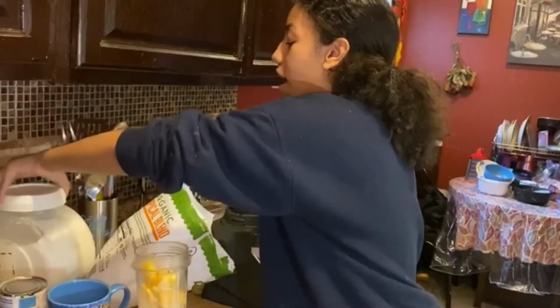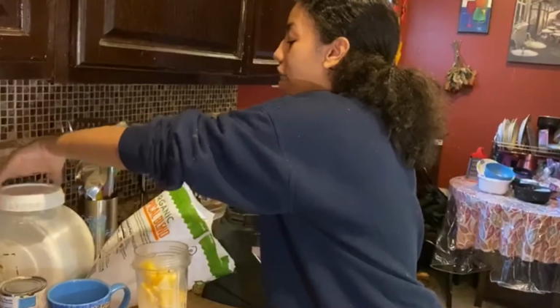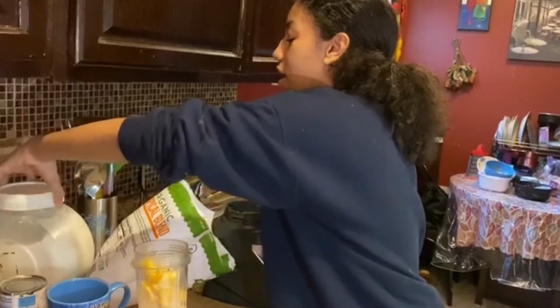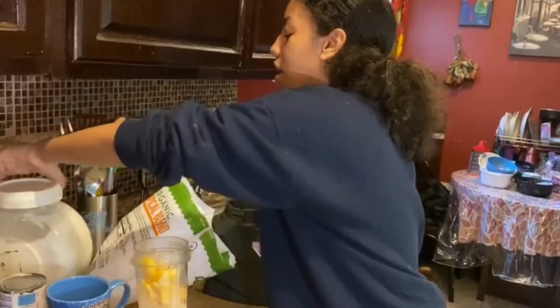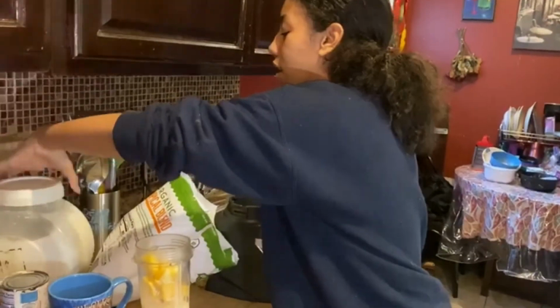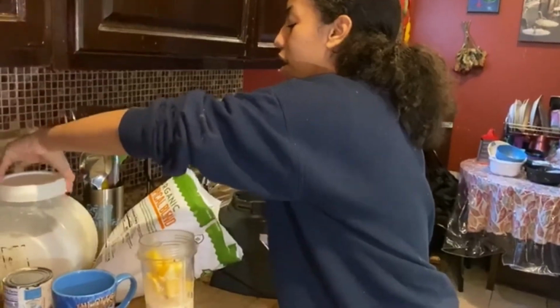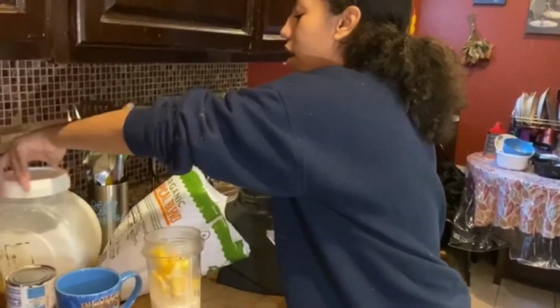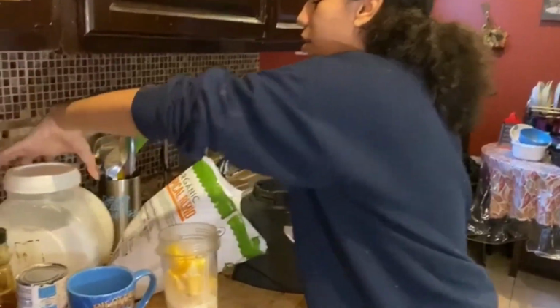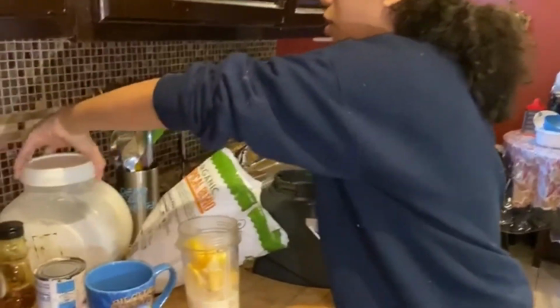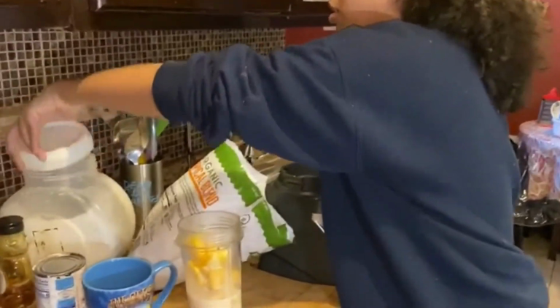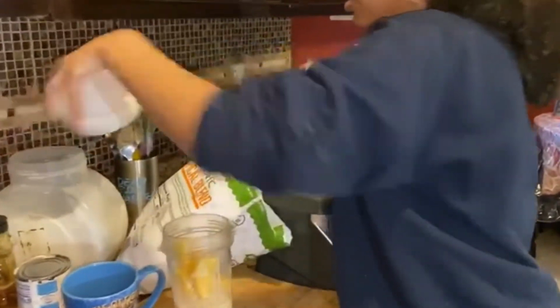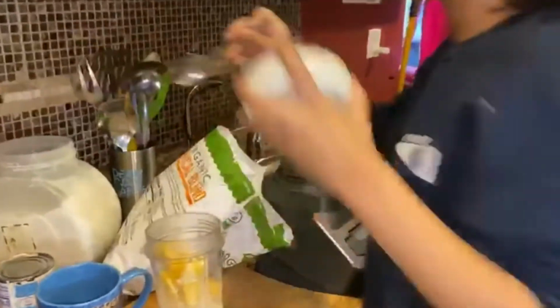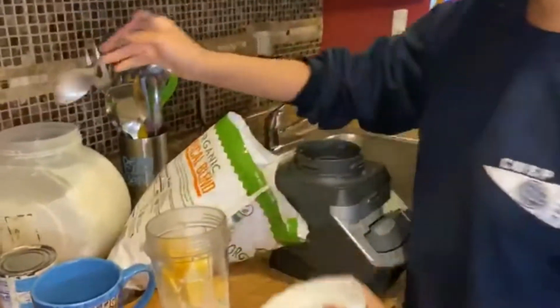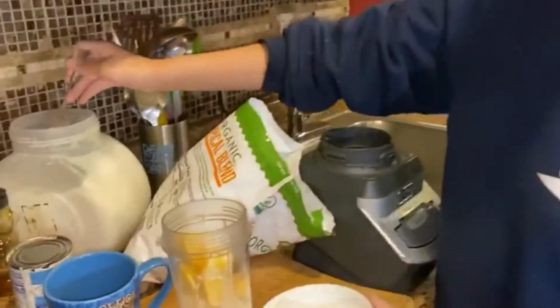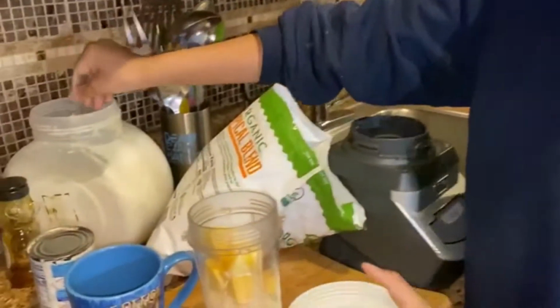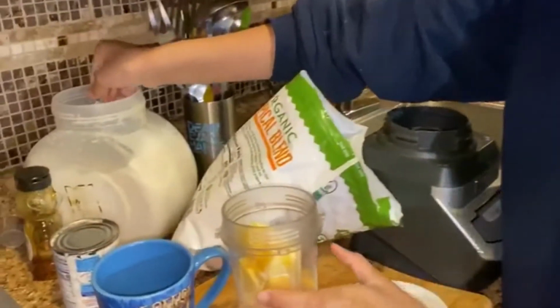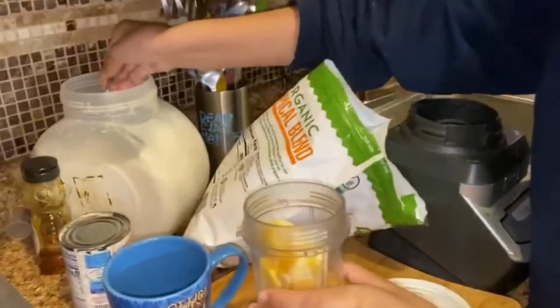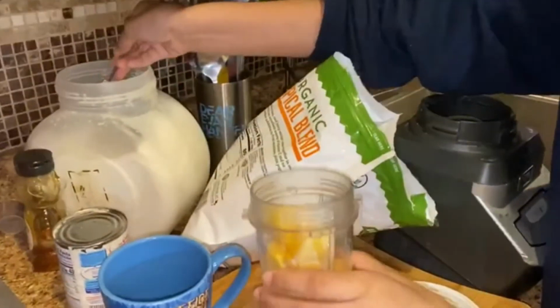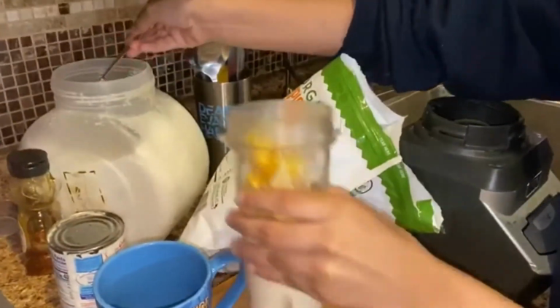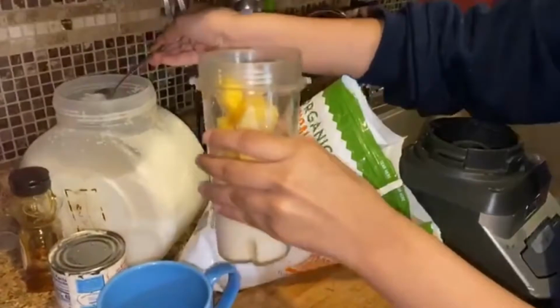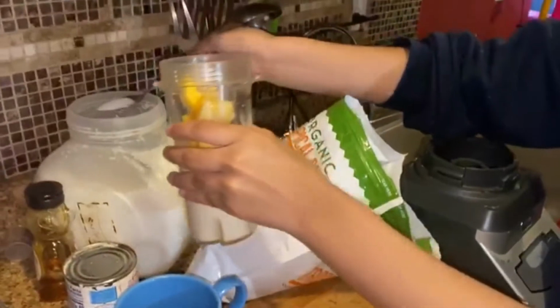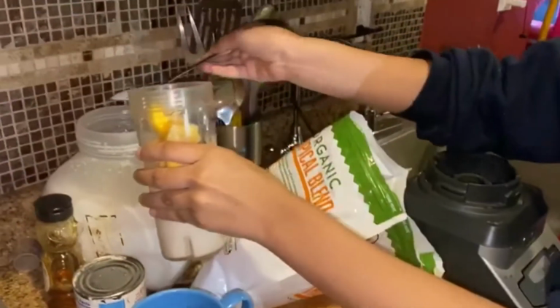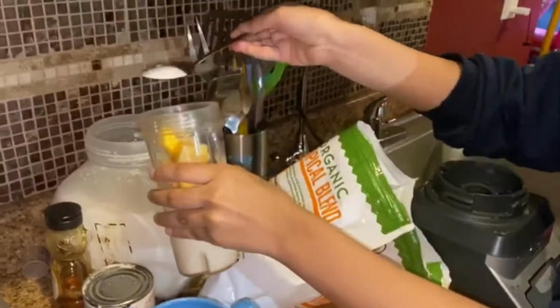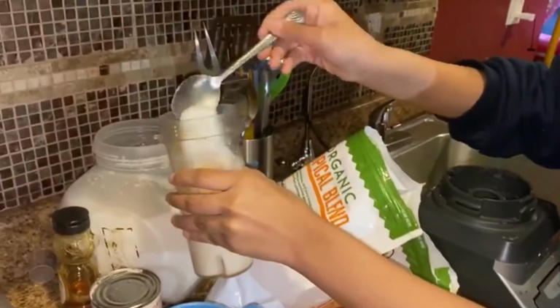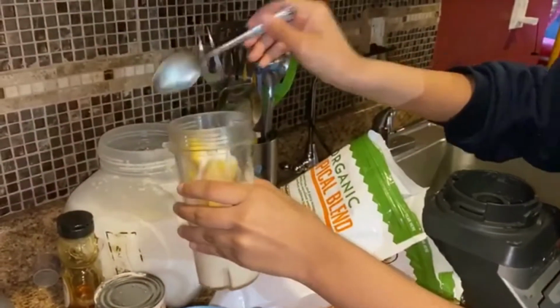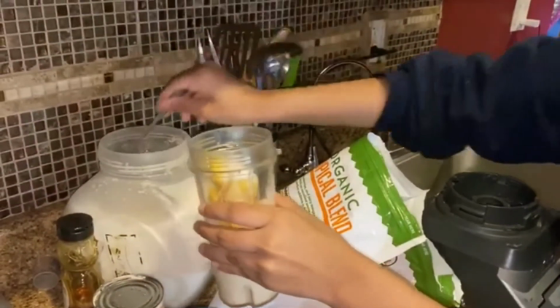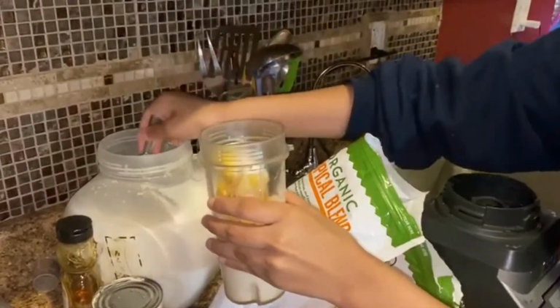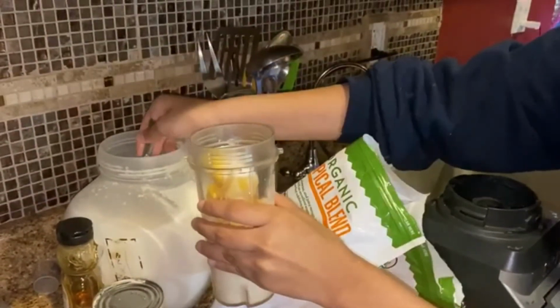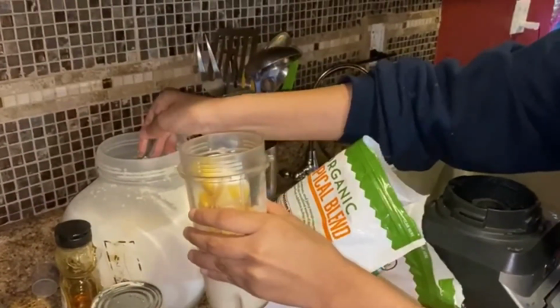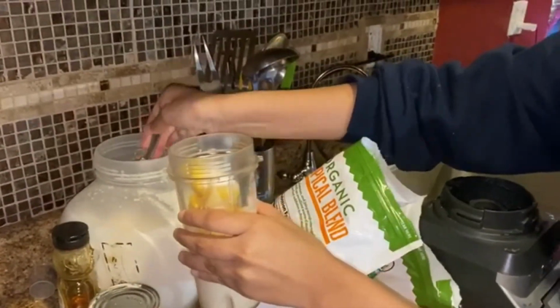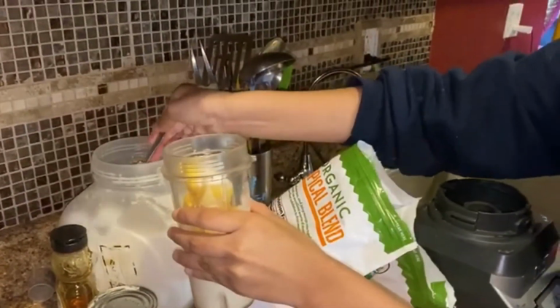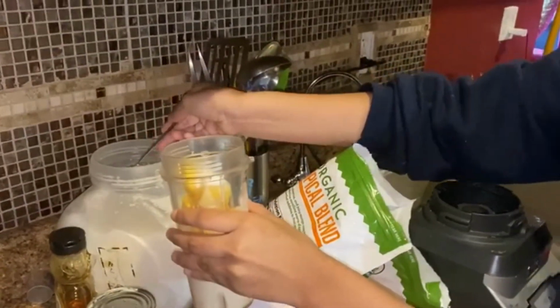And then we're going to open the sugar and I'm going to put three scoops. Because it already has honey, so it's going to be really sweet.